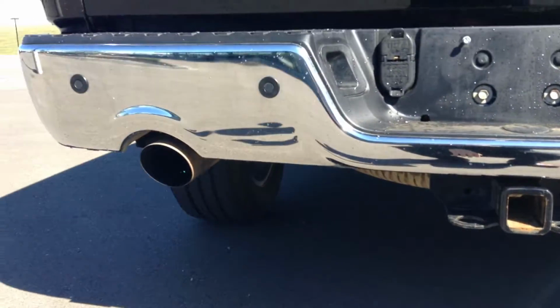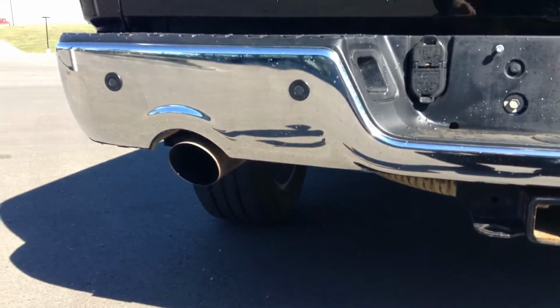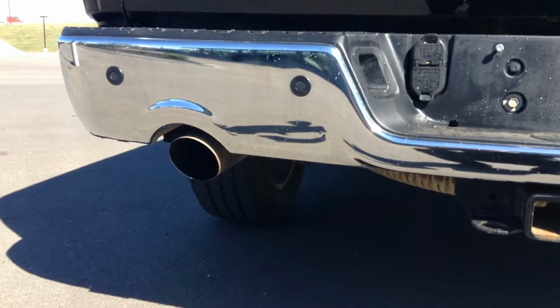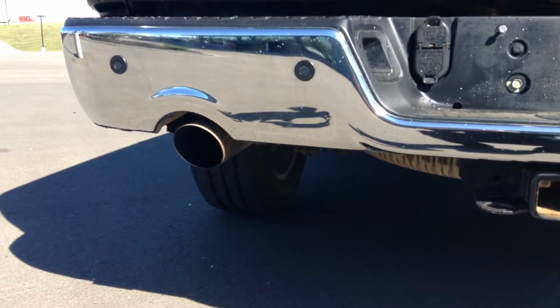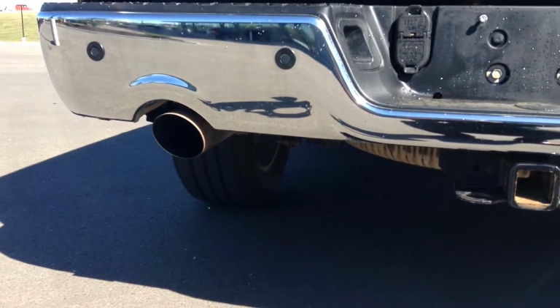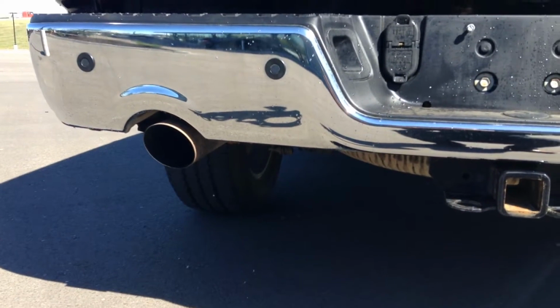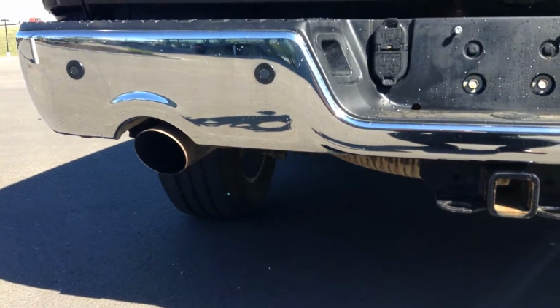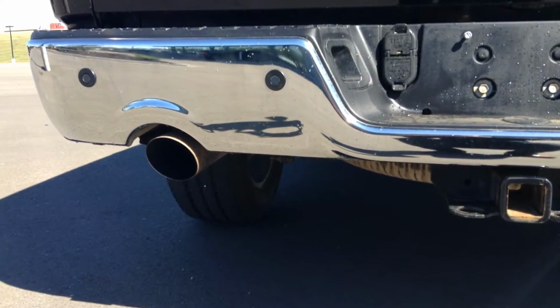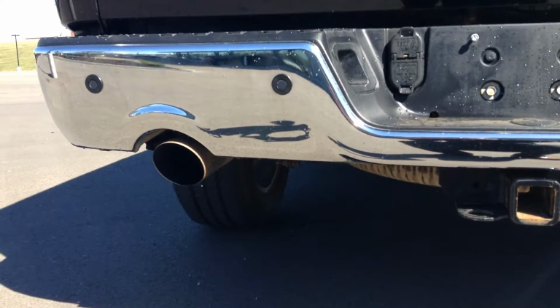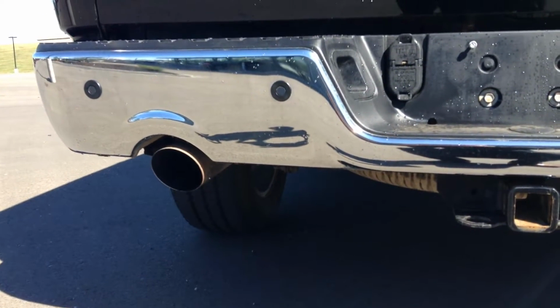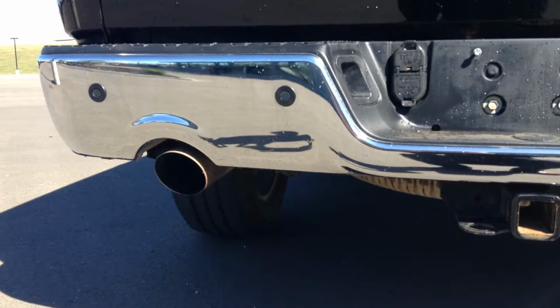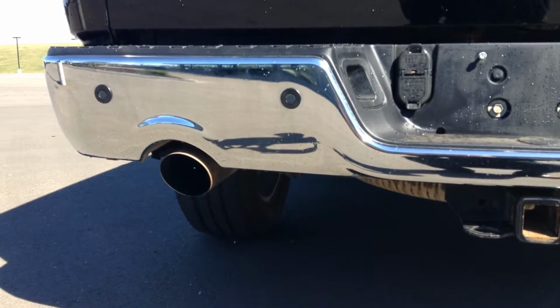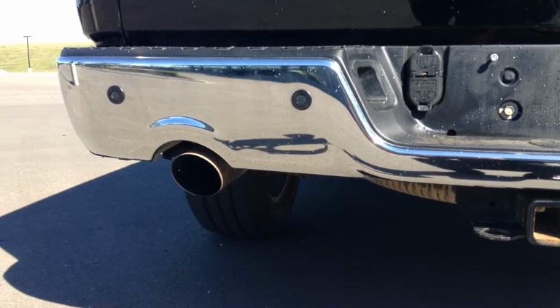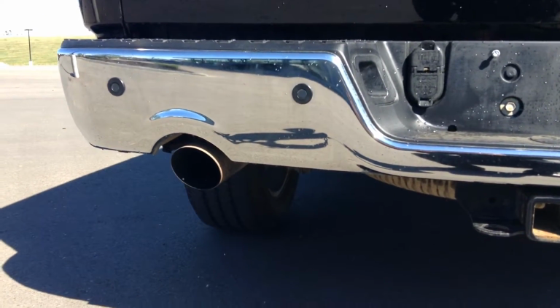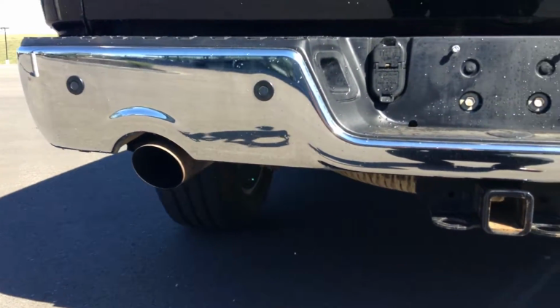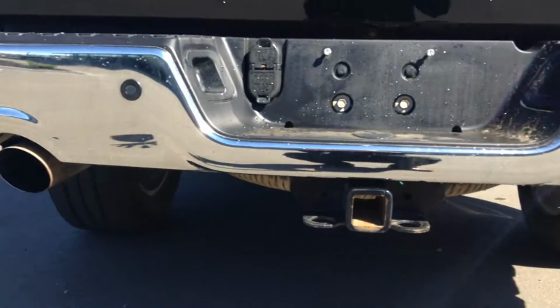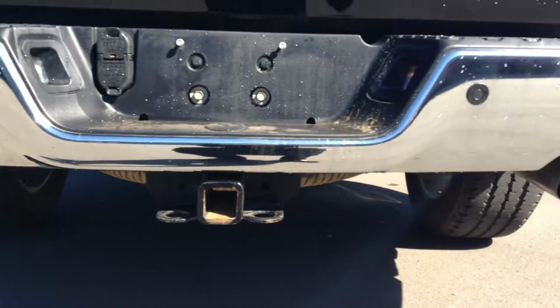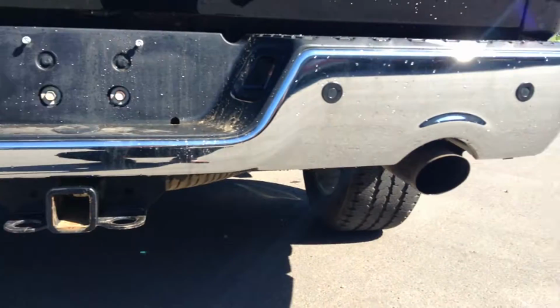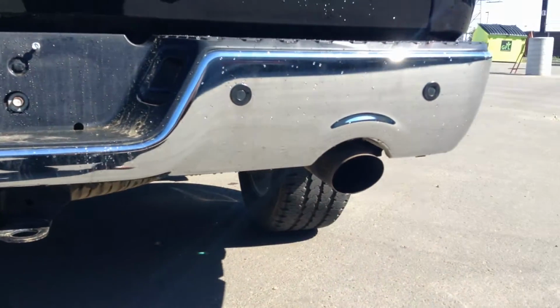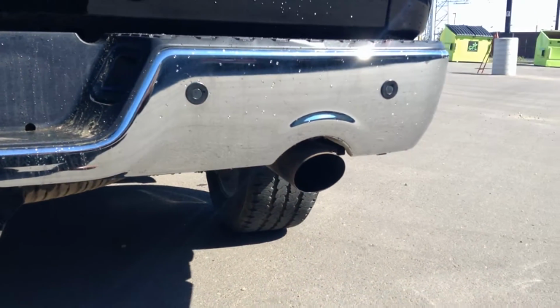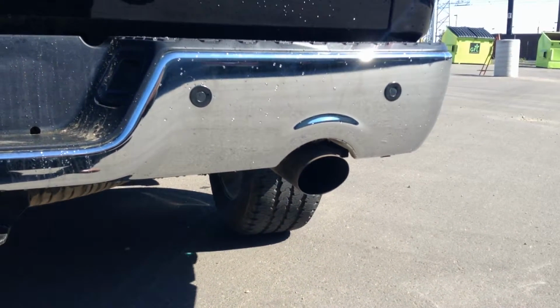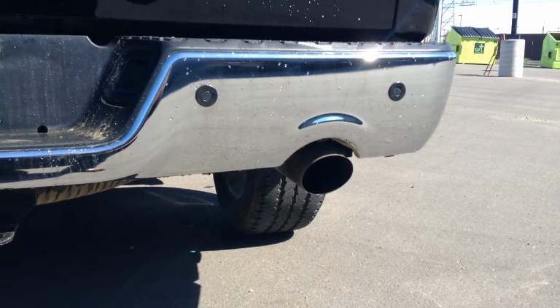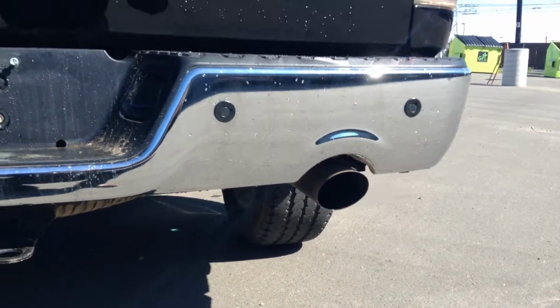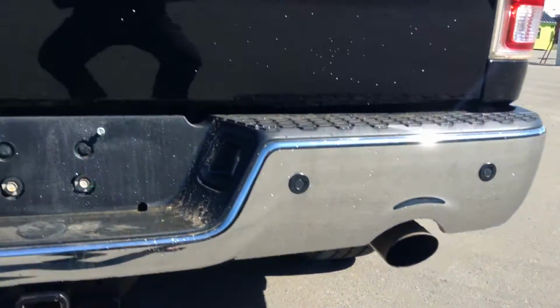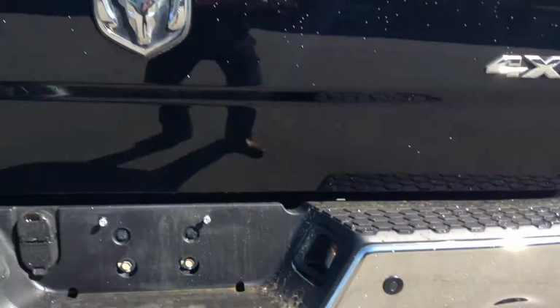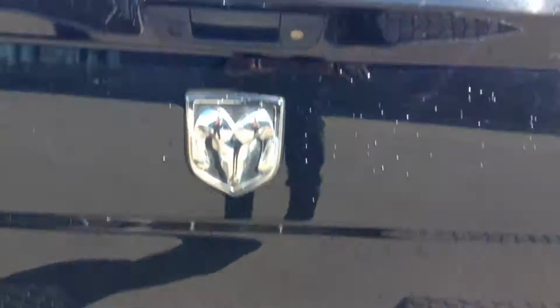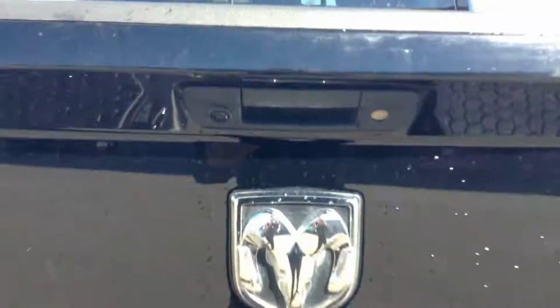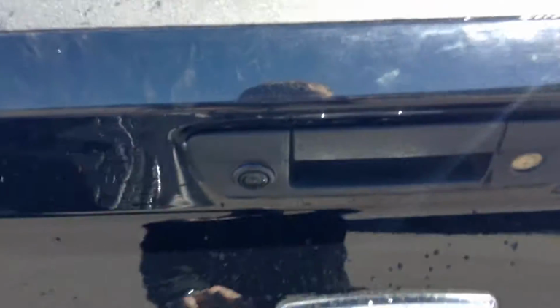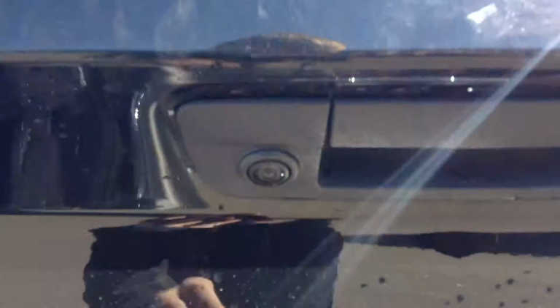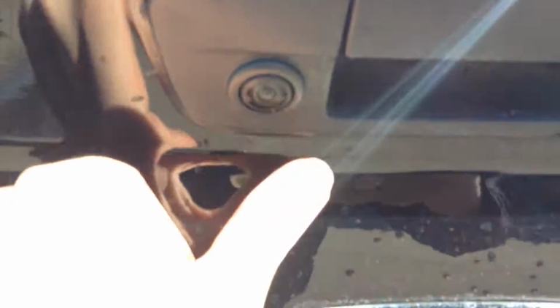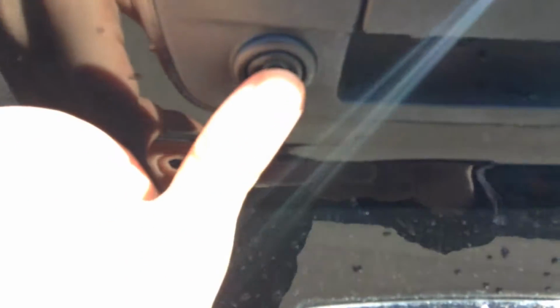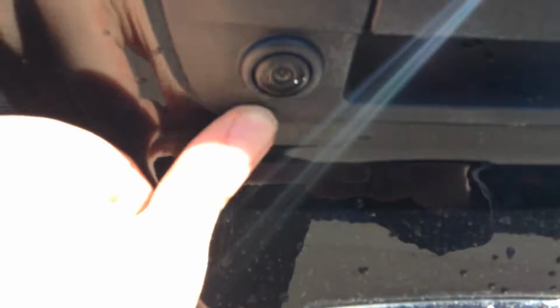Dual exhaust — sounds very, very good. You also have the backup sensors here; when you're getting too close to something it will beep. Backup camera, just right over here.